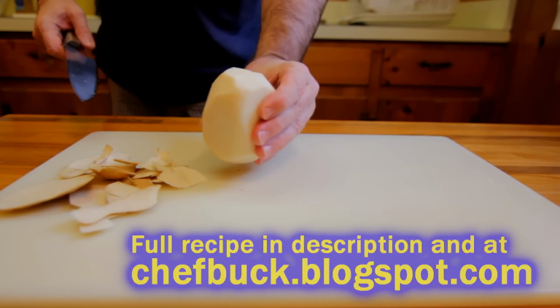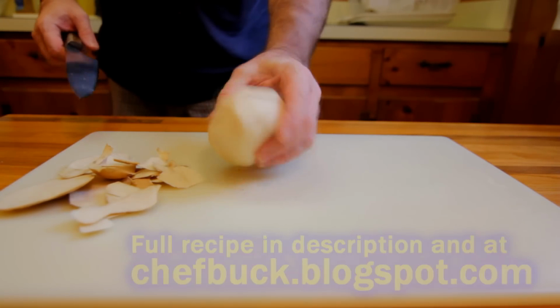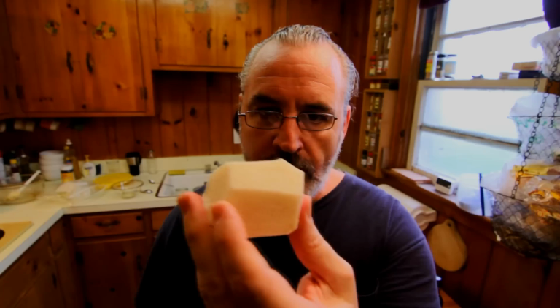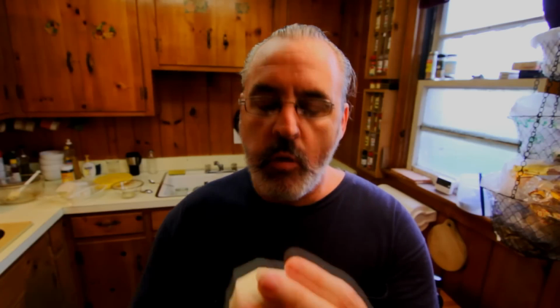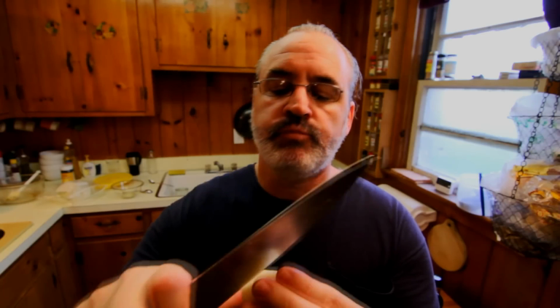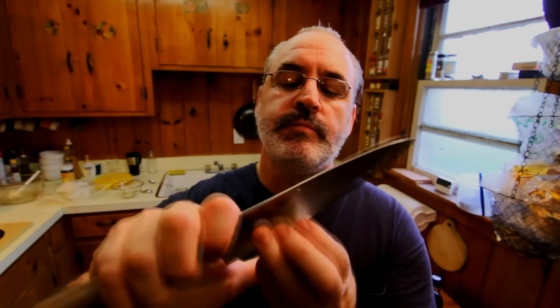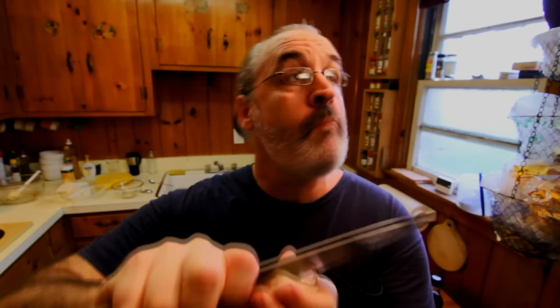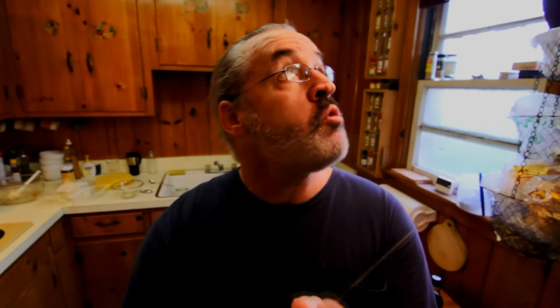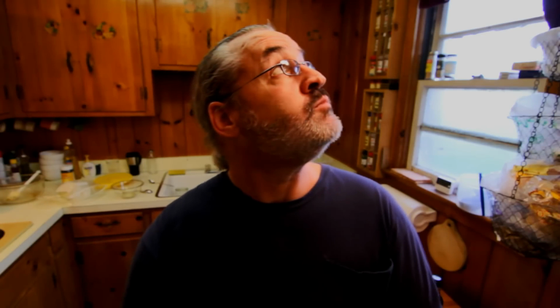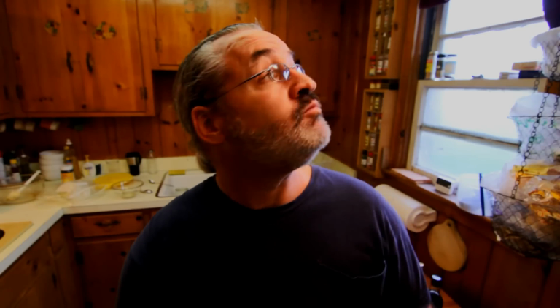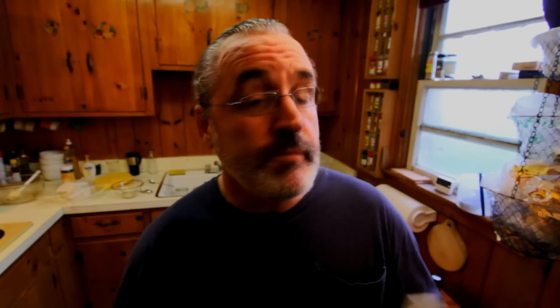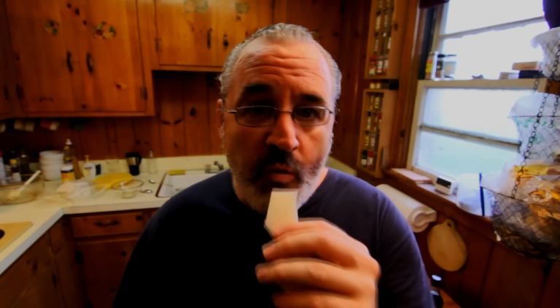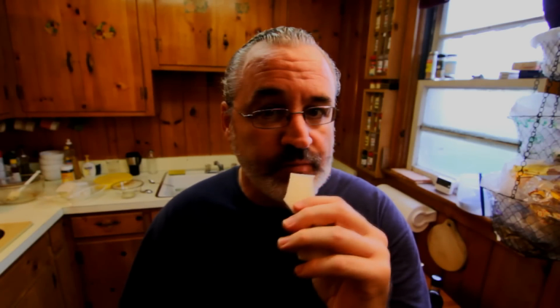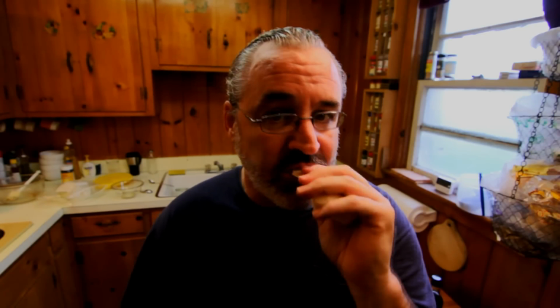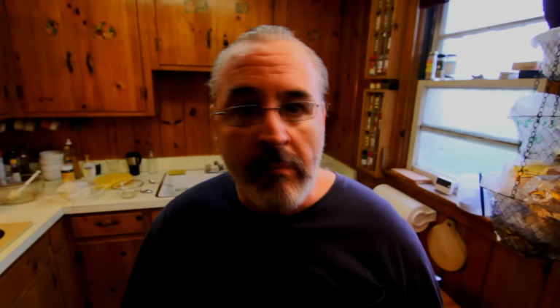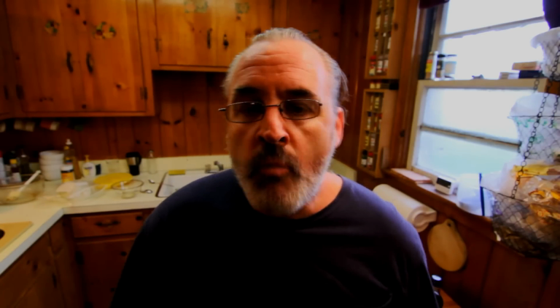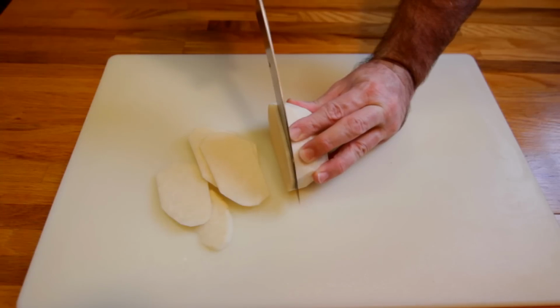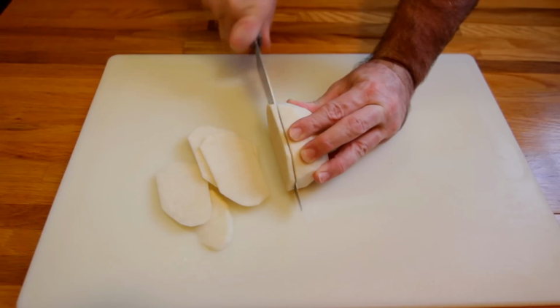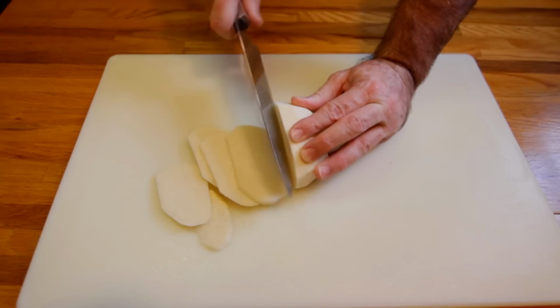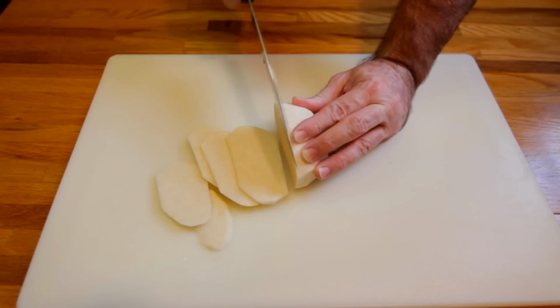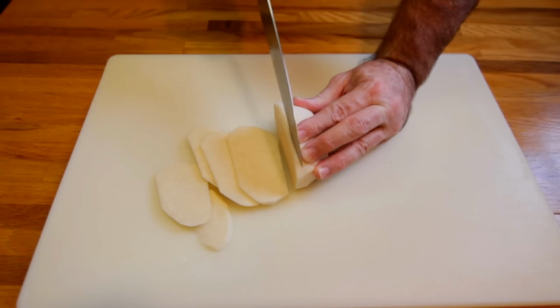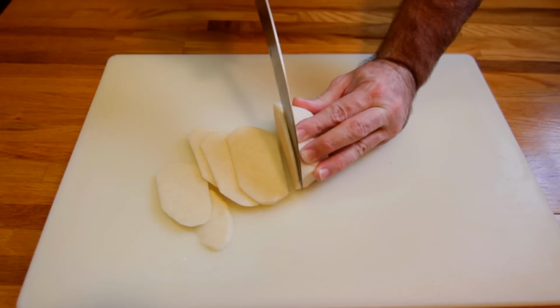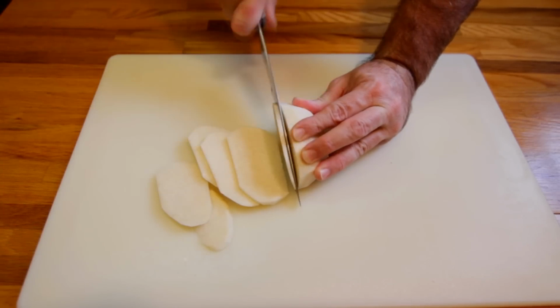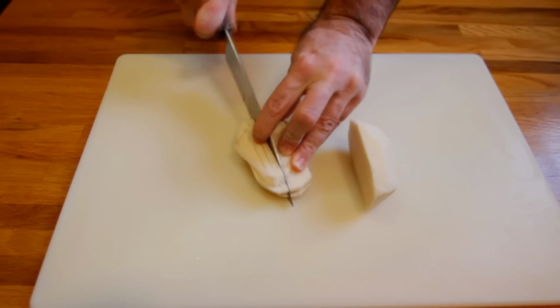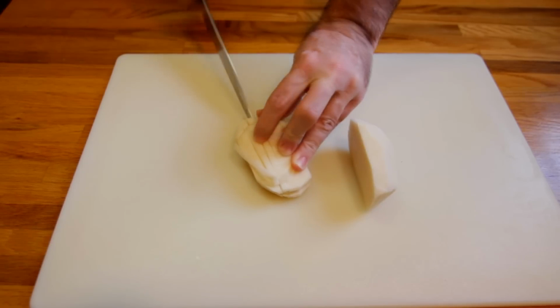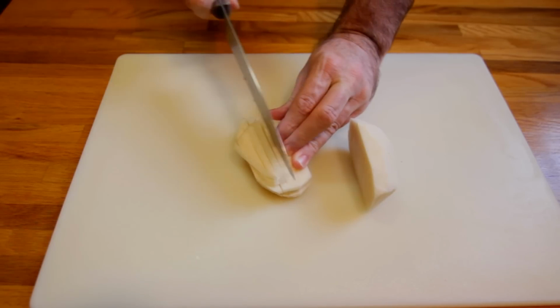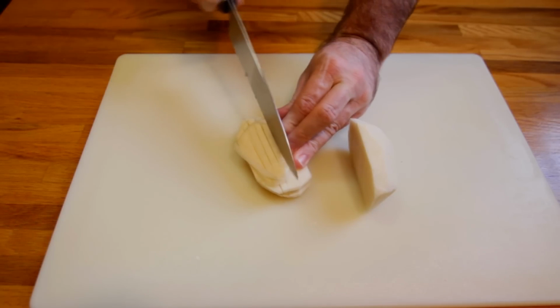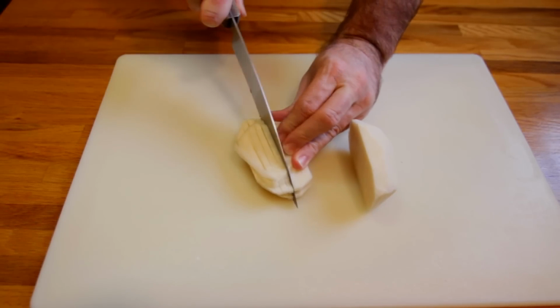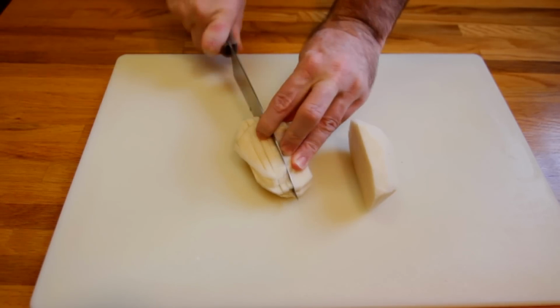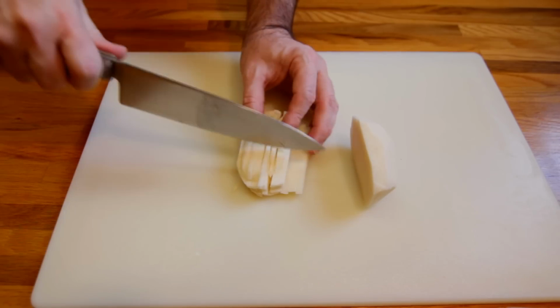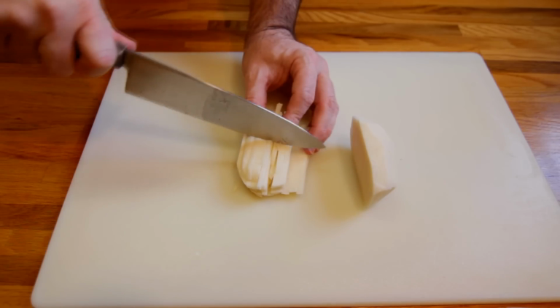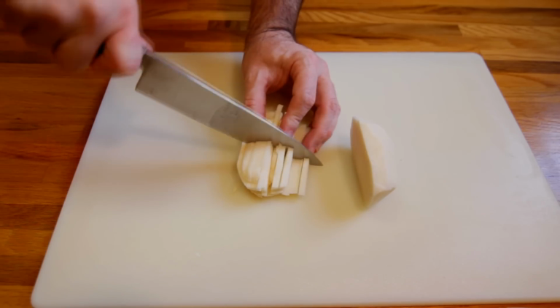It's usually used as a raw ingredient. I wouldn't eat it by itself — I'd rather have an apple. I've got a pretty small jicama here, so we're going to go ahead and cut up the entire thing in matchstick sizes about an inch in length.